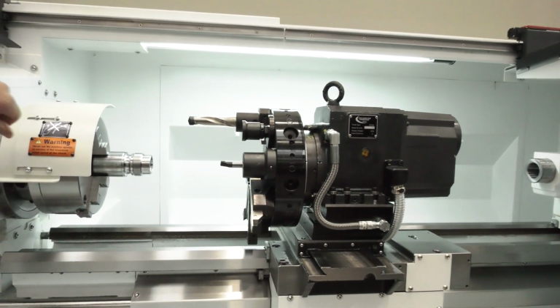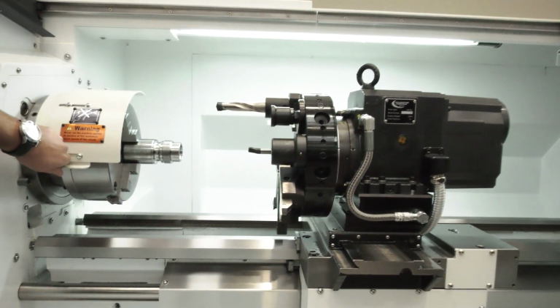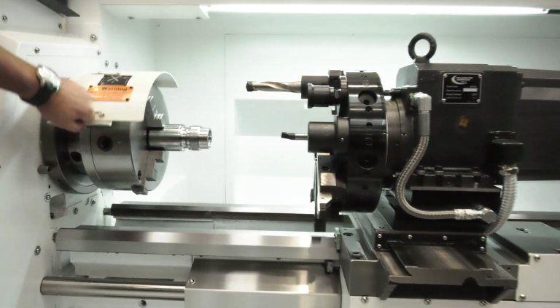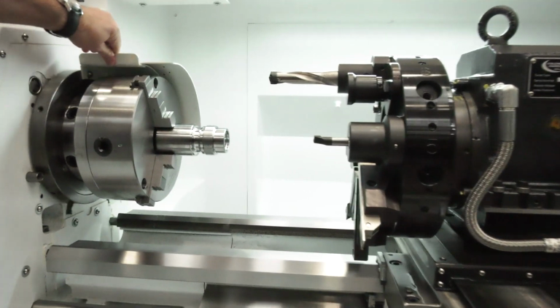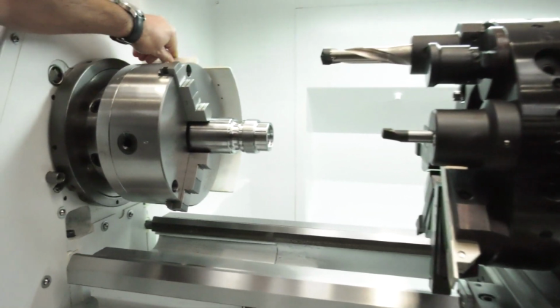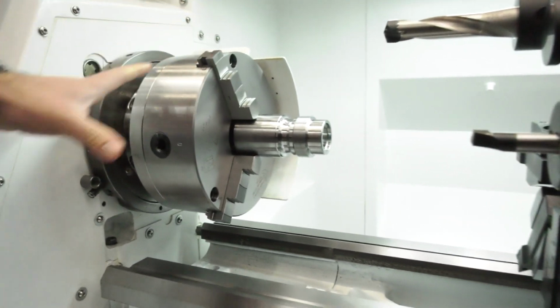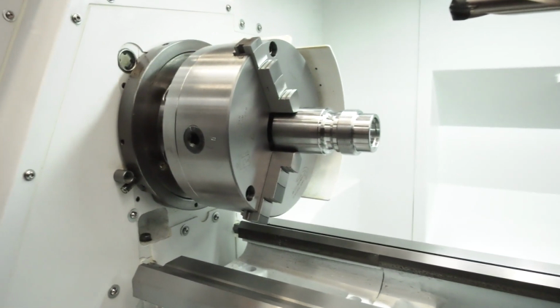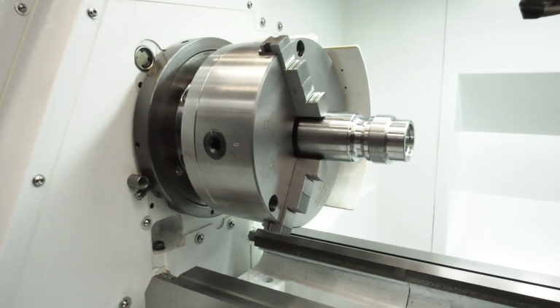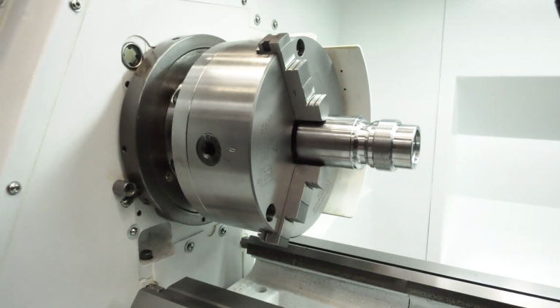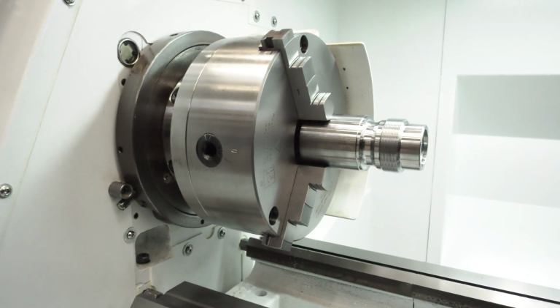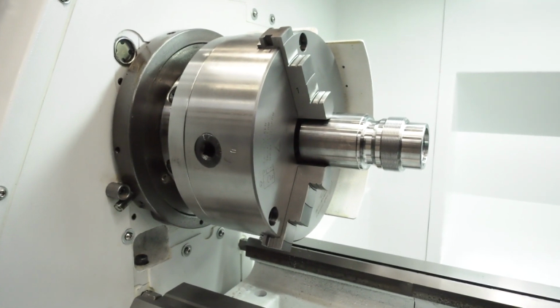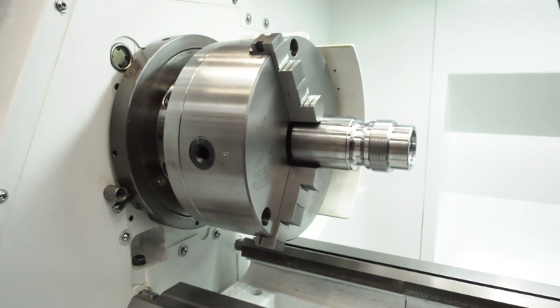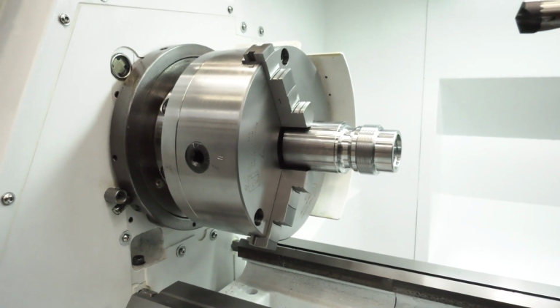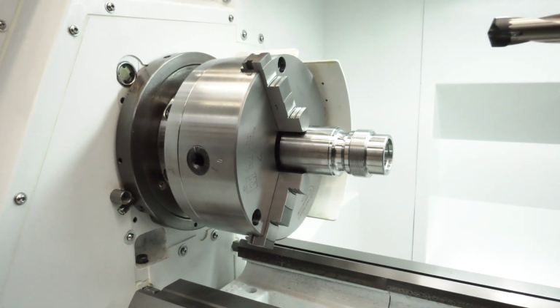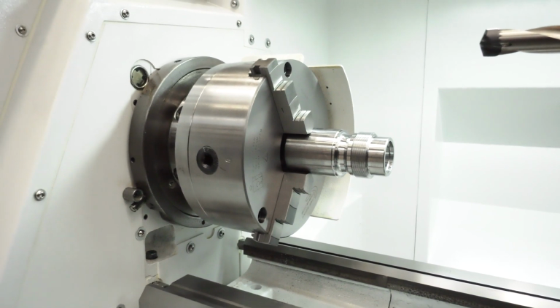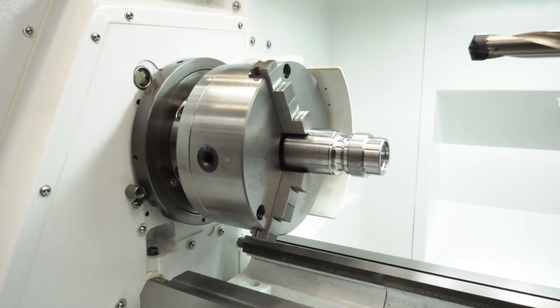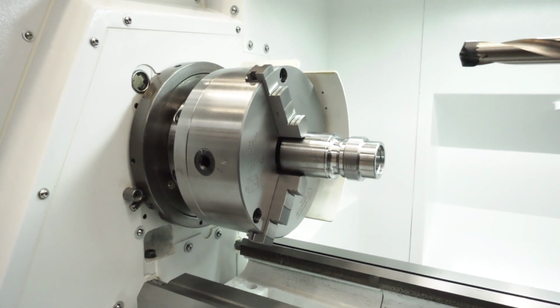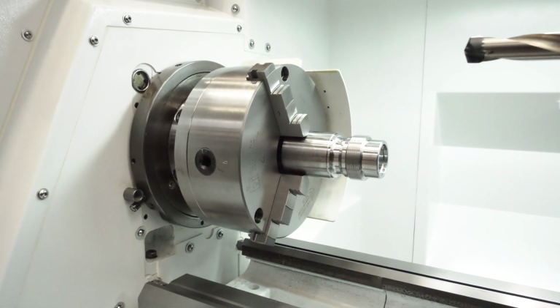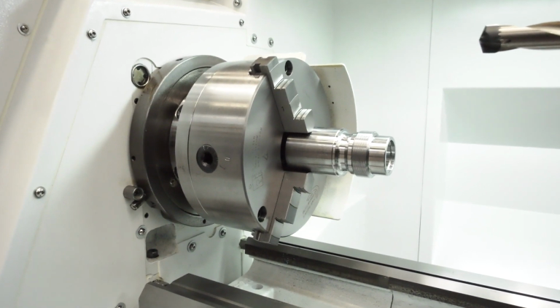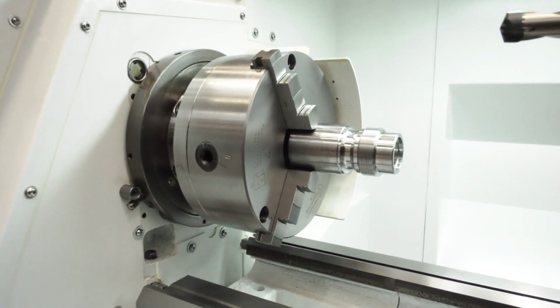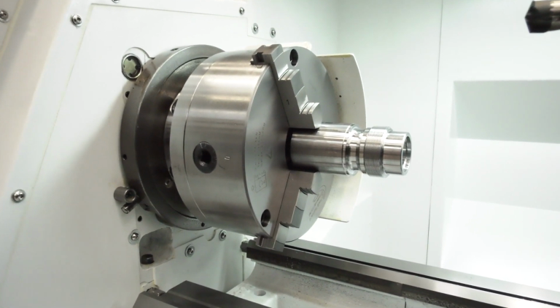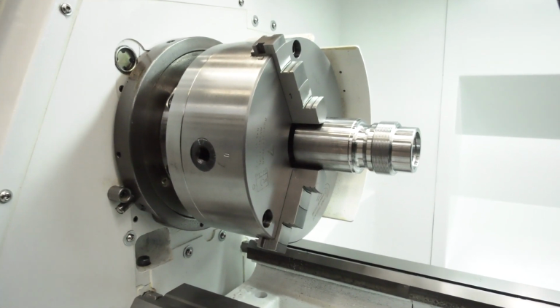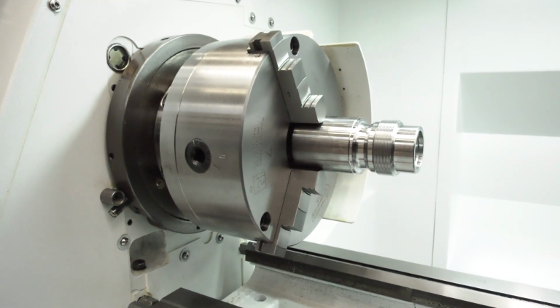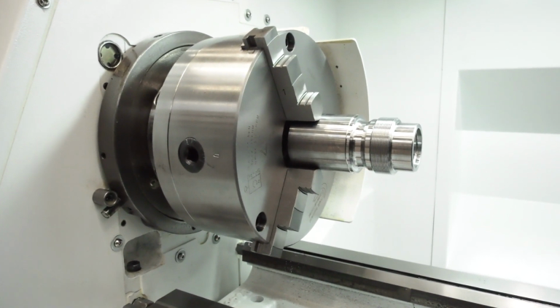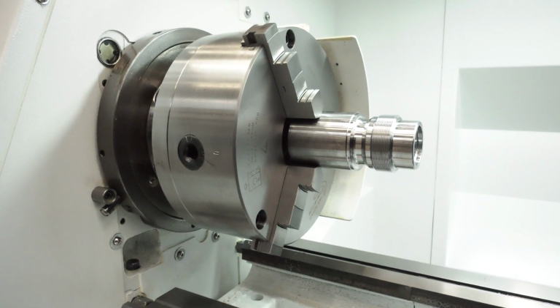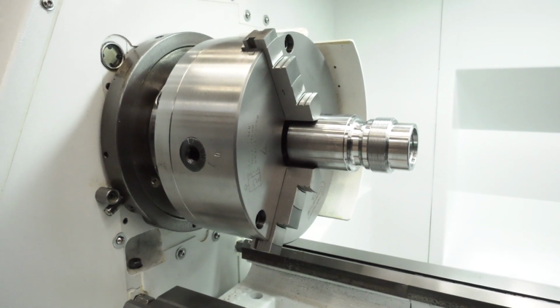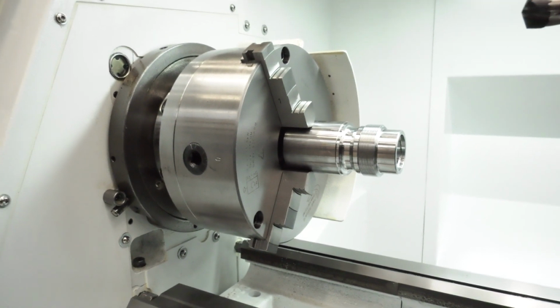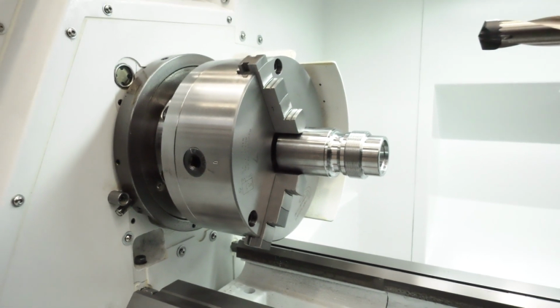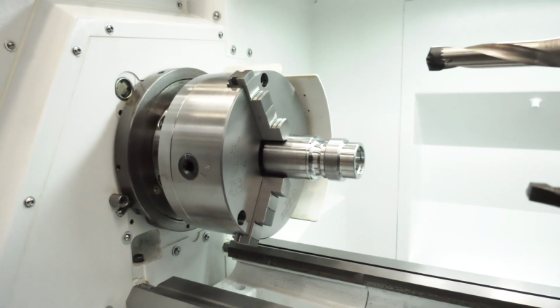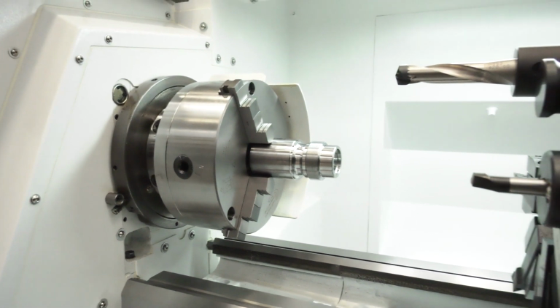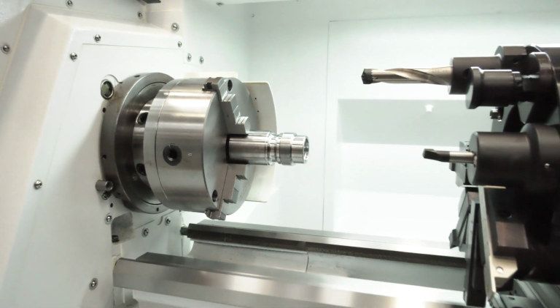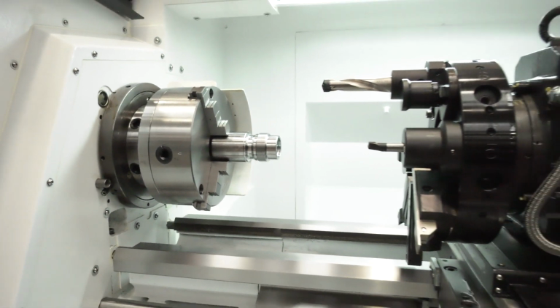Let's have a look at the chuck — I can see it's a cam lock design. This is a Pratt-Bernard 10 inch super precision chuck, so it's worth its weight in gold and is really, really precise. And that comes as standard? Yes, it does.